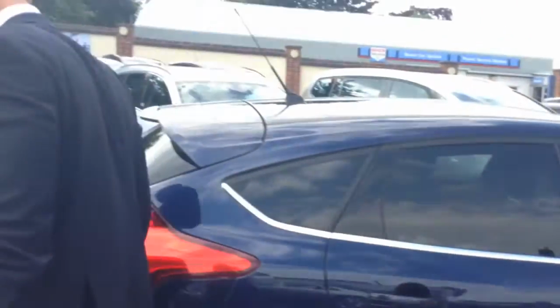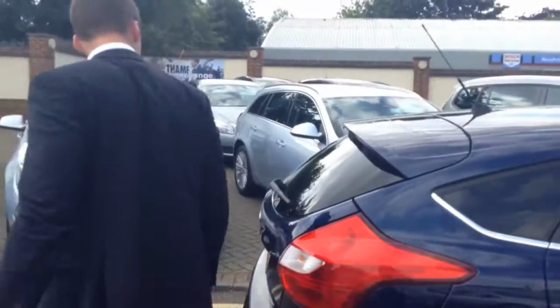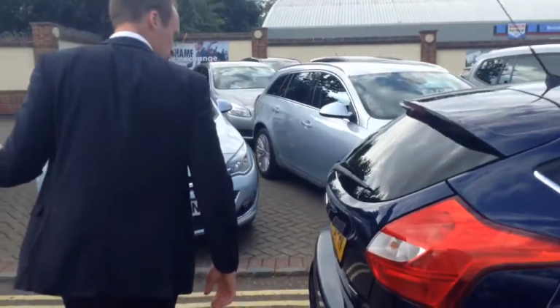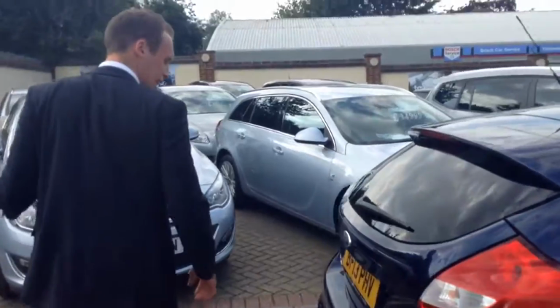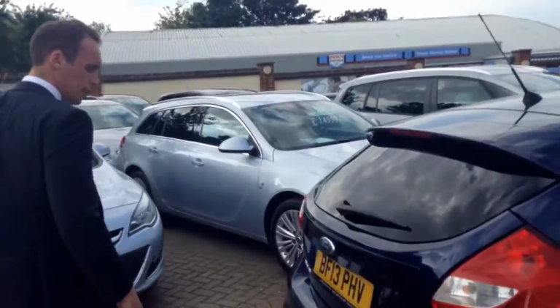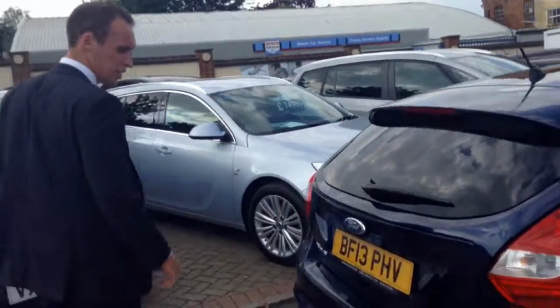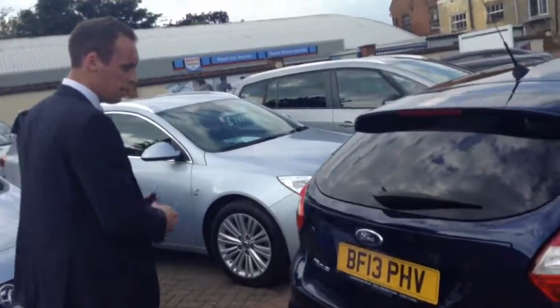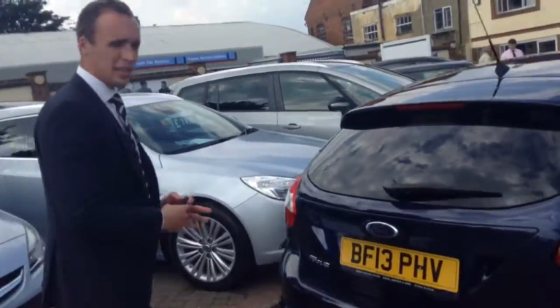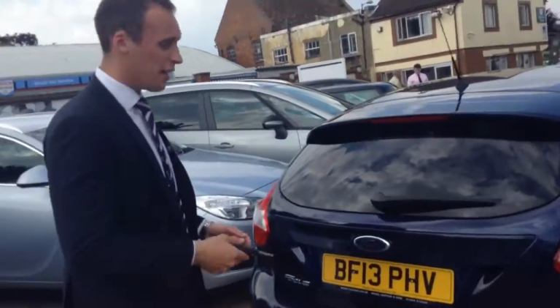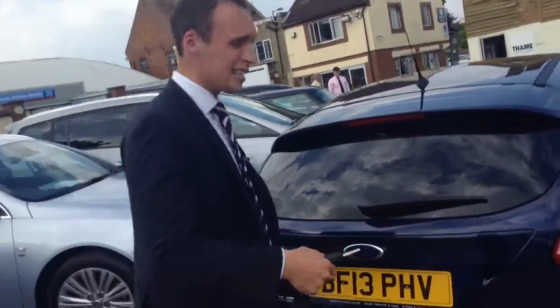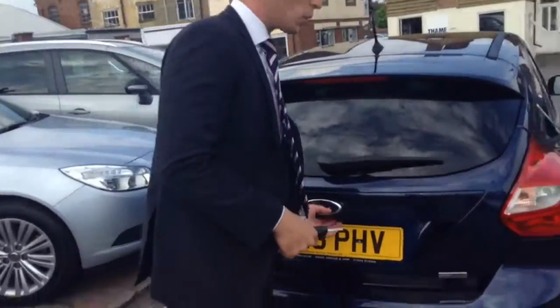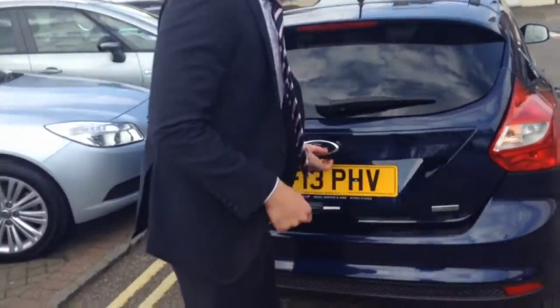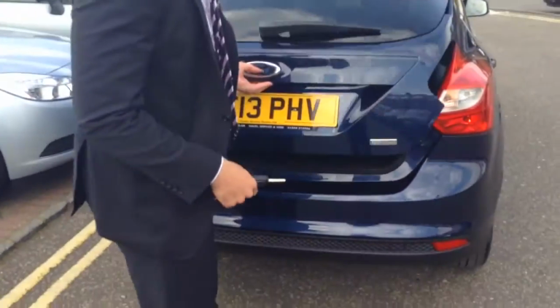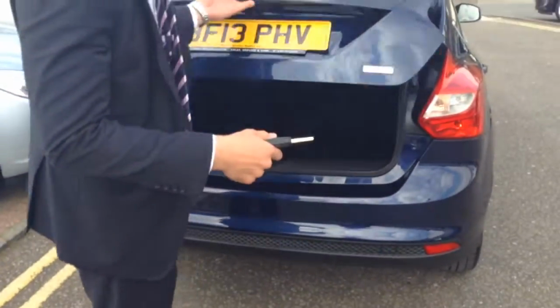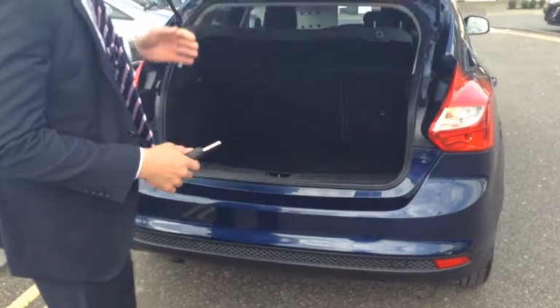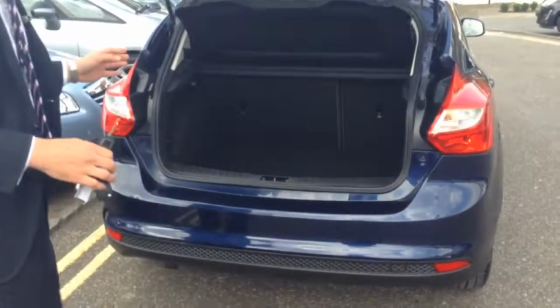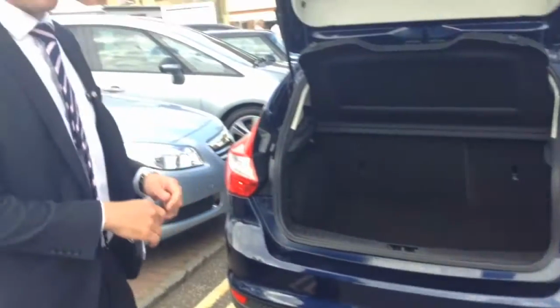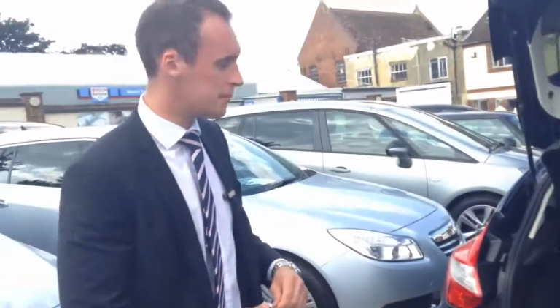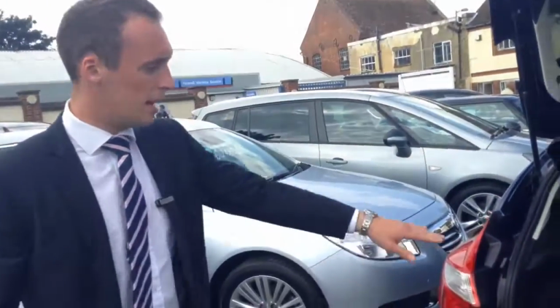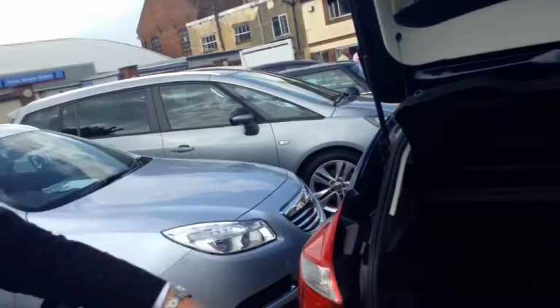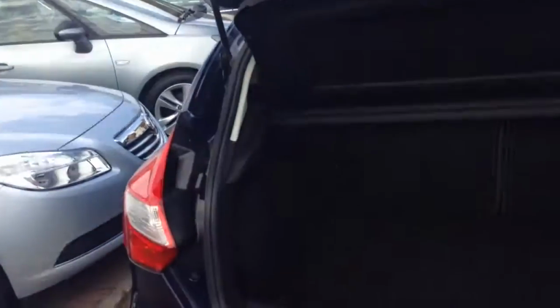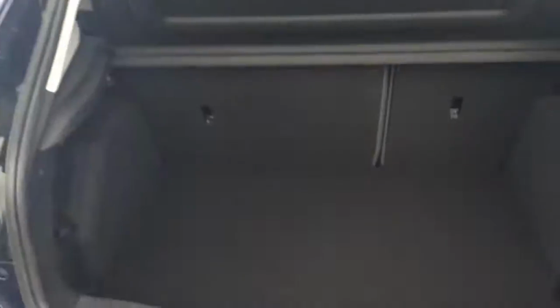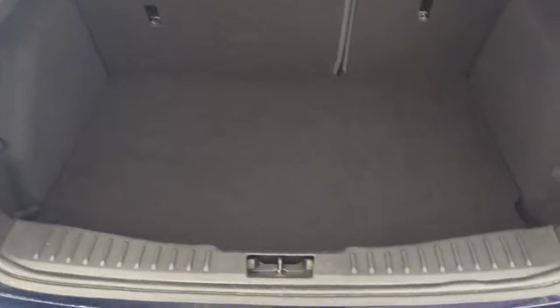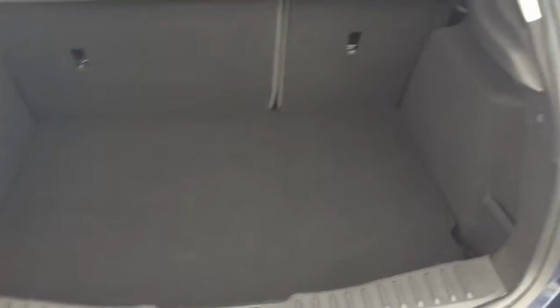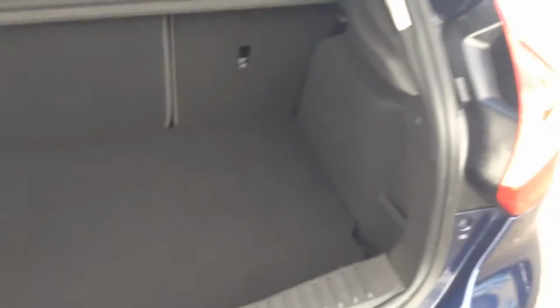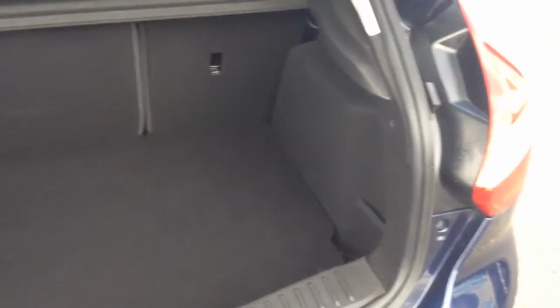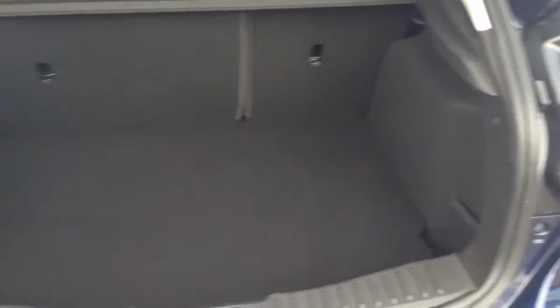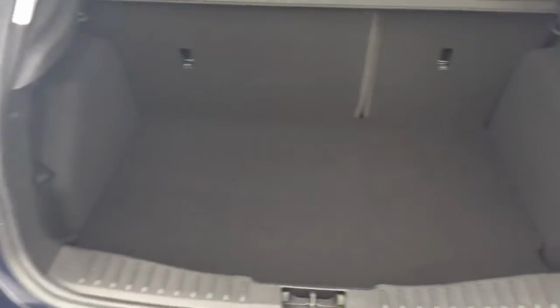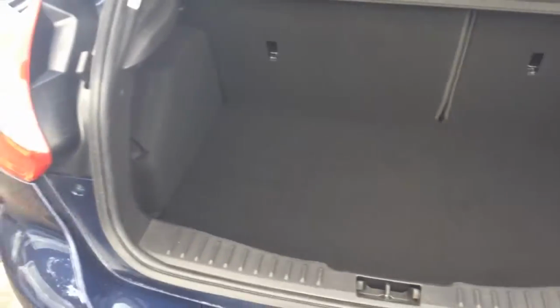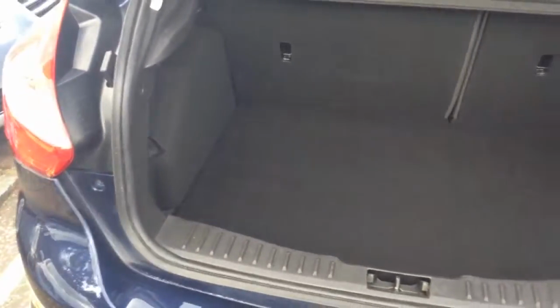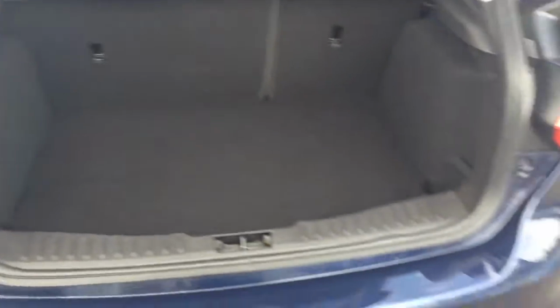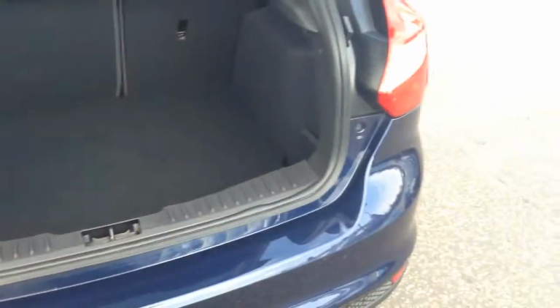Another thing I need to mention — this is the EcoBoost engine, which means it's fantastic on fuel efficiency. The tax is really low, so it's really cheap to run. It's also got a really big boot, so if you play golf or need to put shopping in the back there, you've got no problems getting the space.